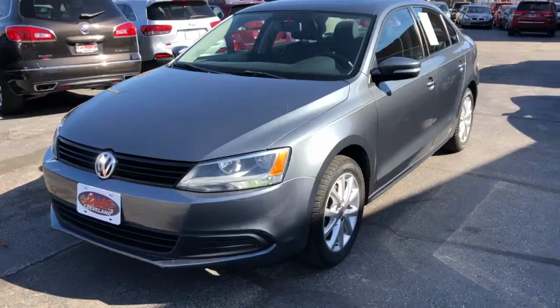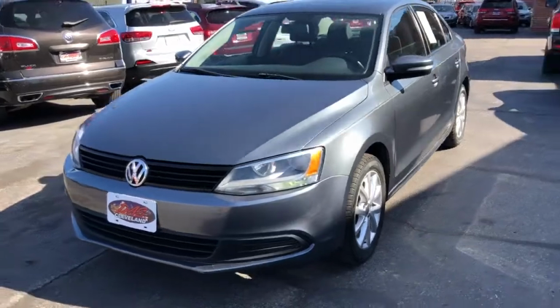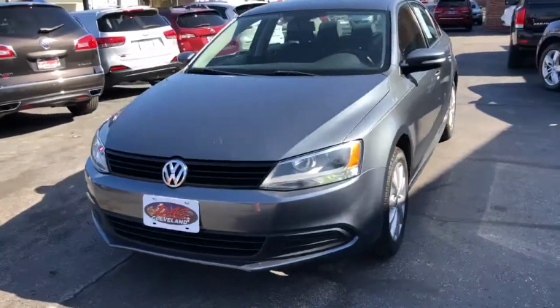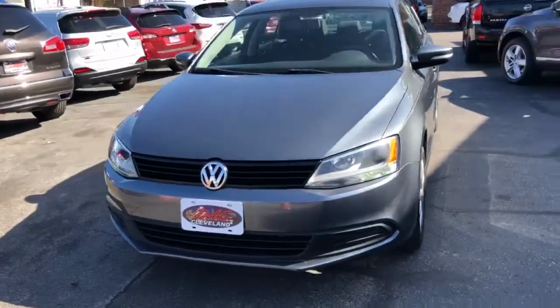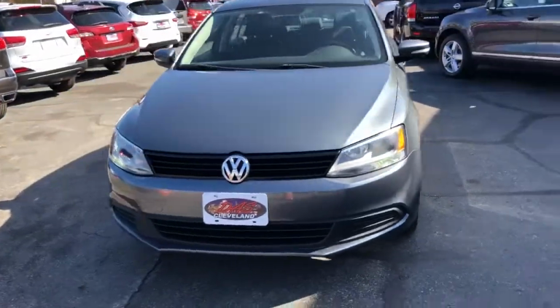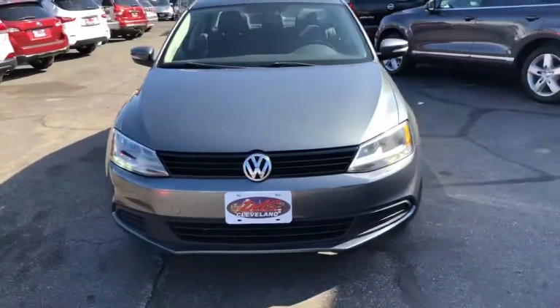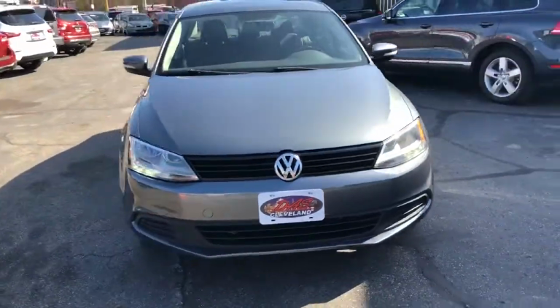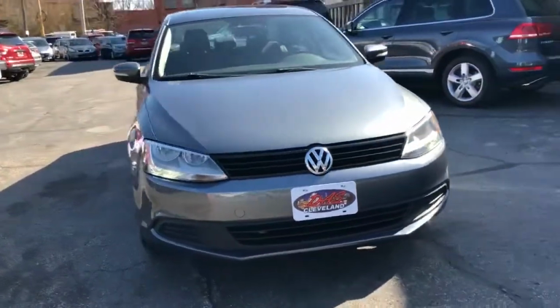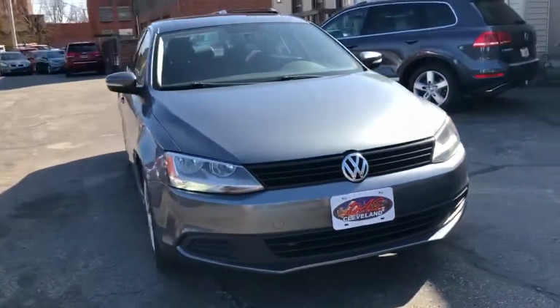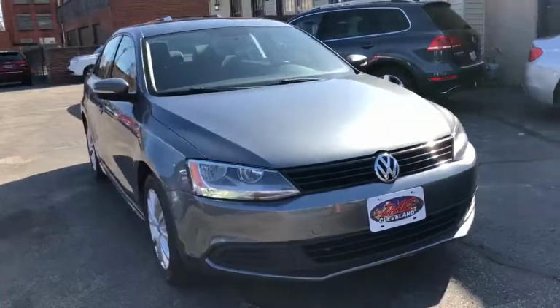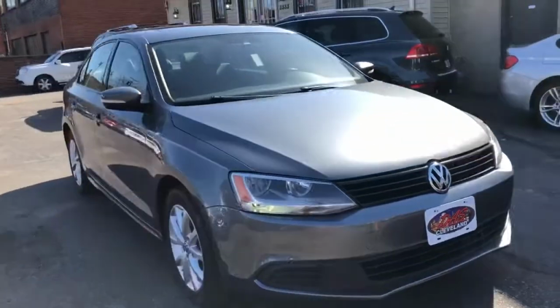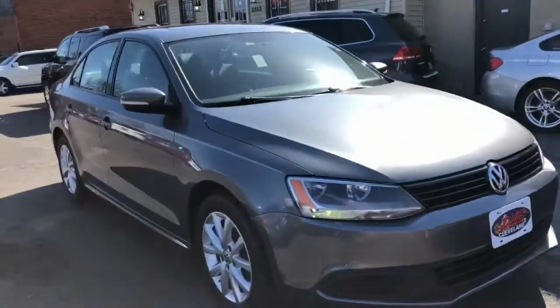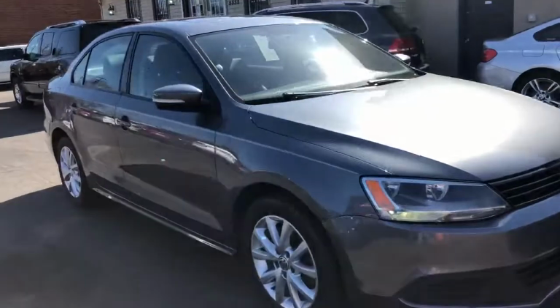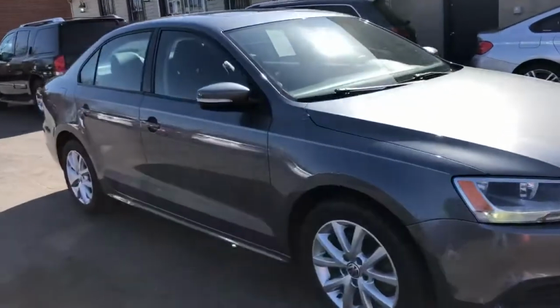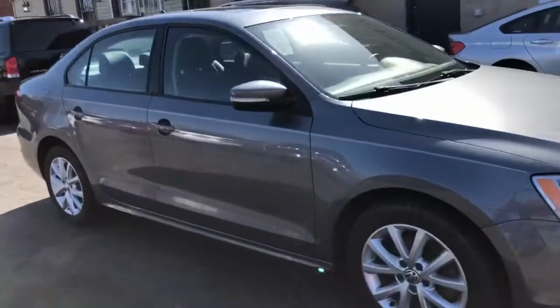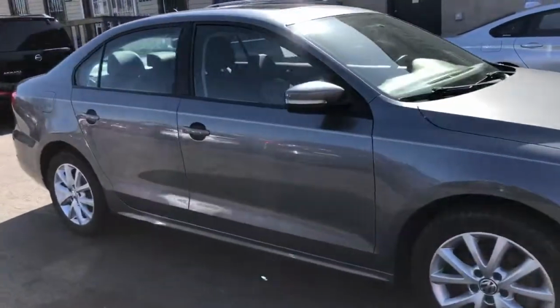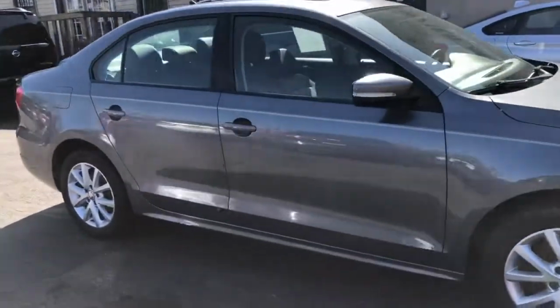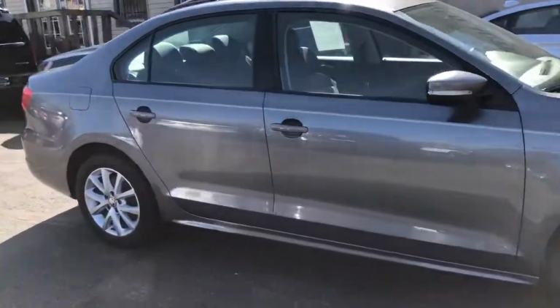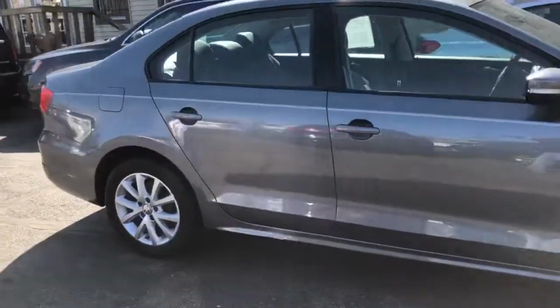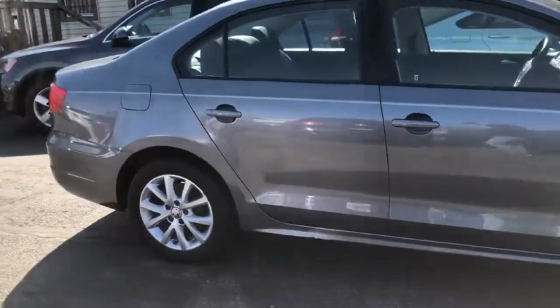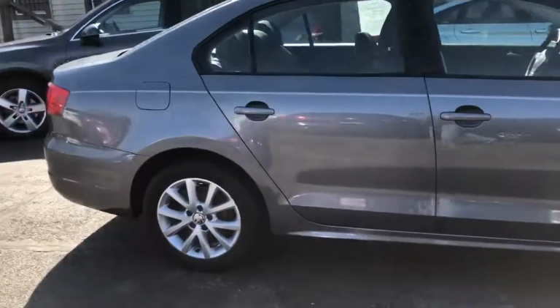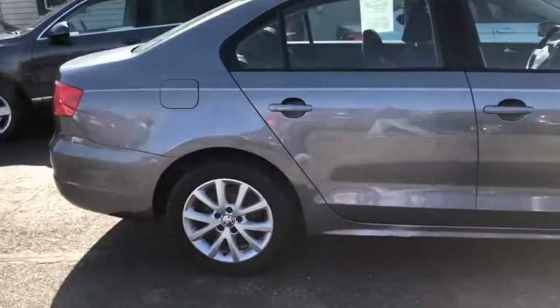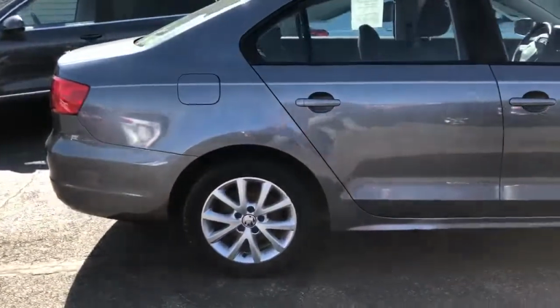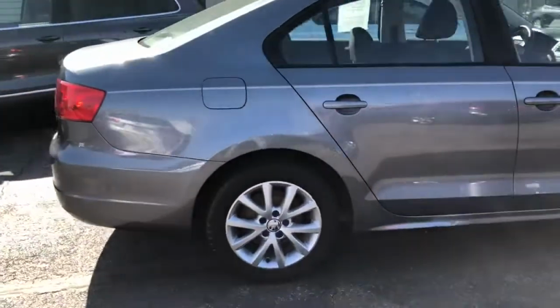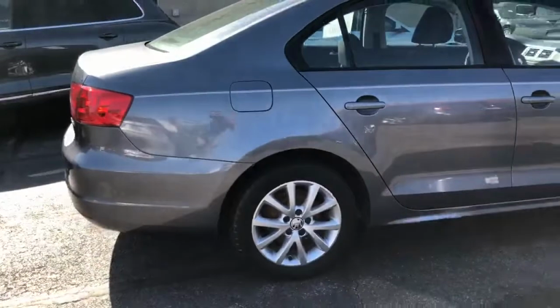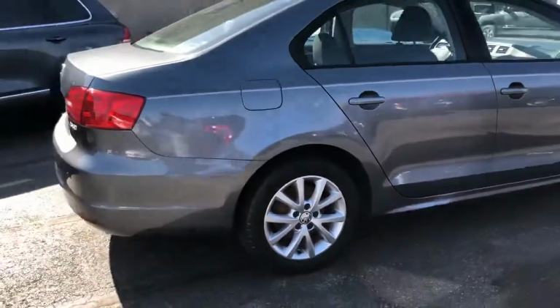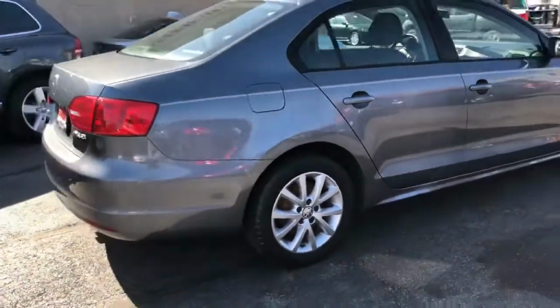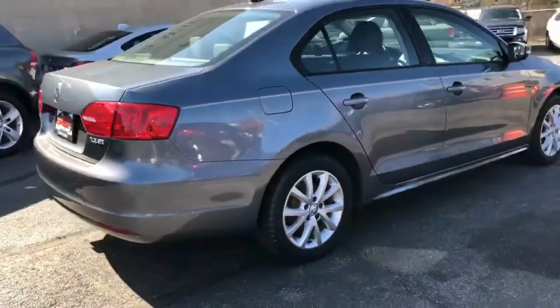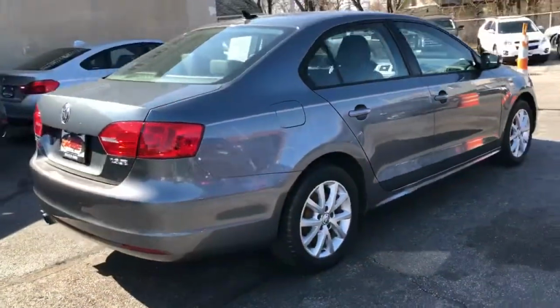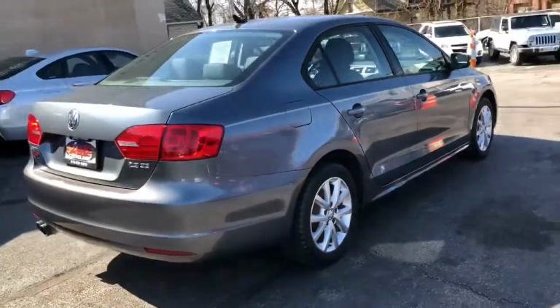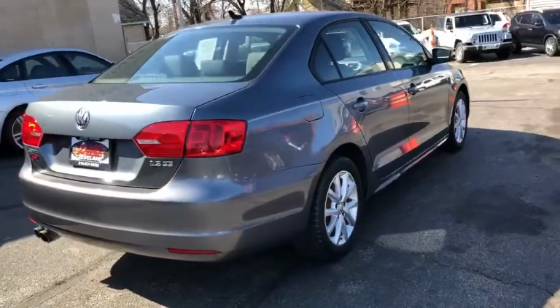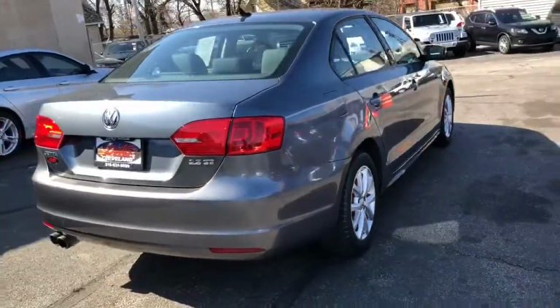Hey folks, we're back and we got a super cute little Volkswagen here. It's a Jetta — it's an SE with a convenience package, so you get the heated leather seating, you get the factory sunroof, you get the premium sound. This one has an upgraded stereo system.